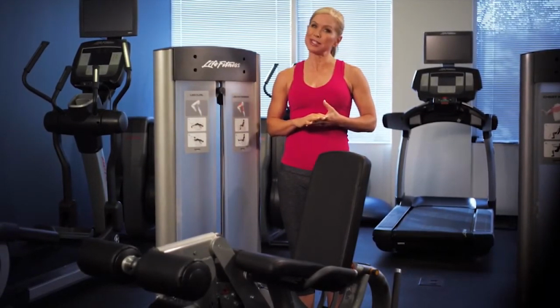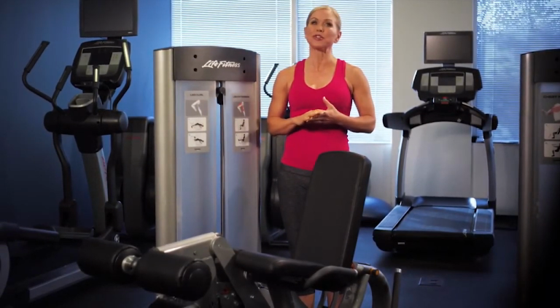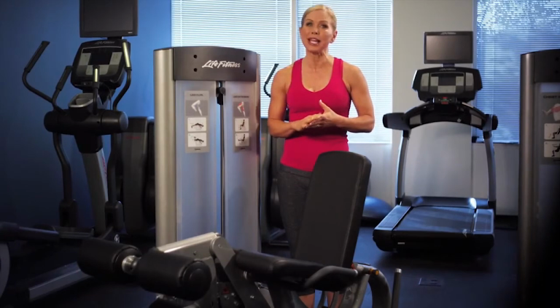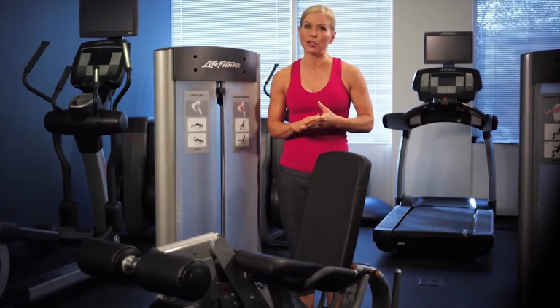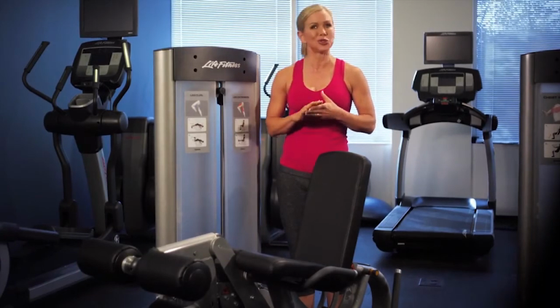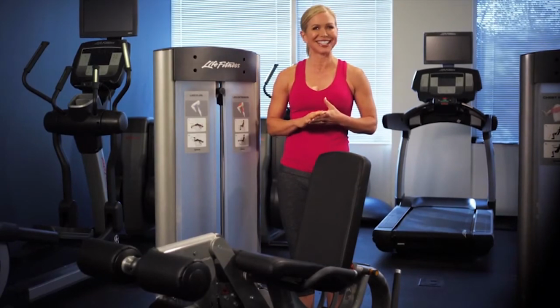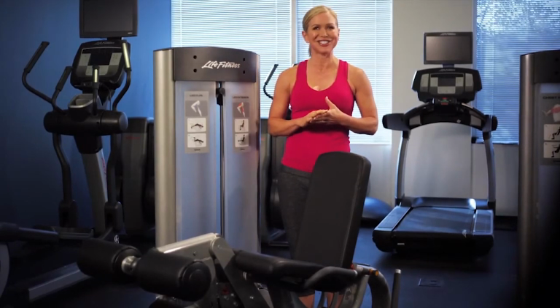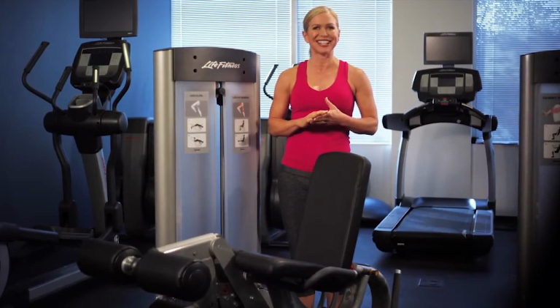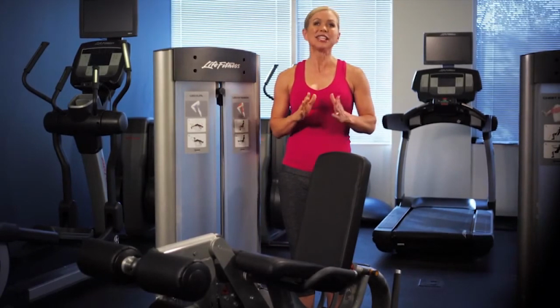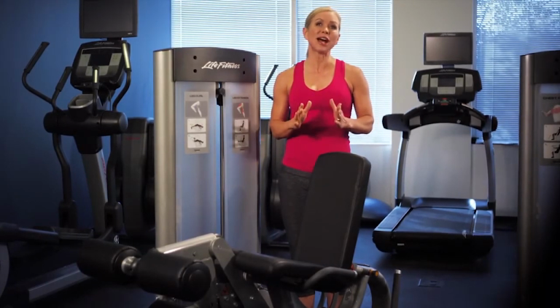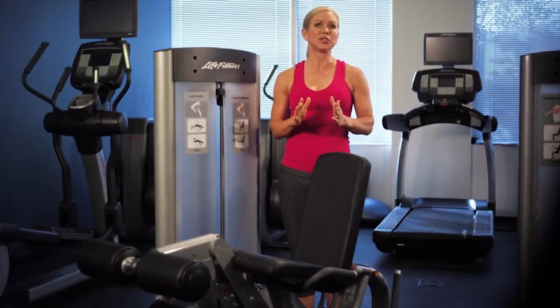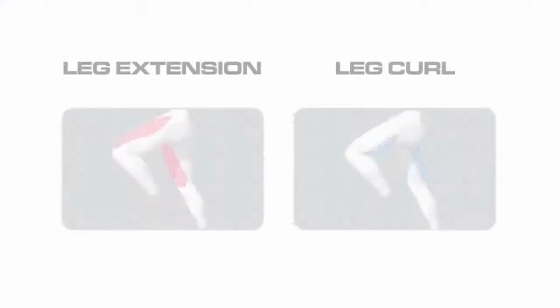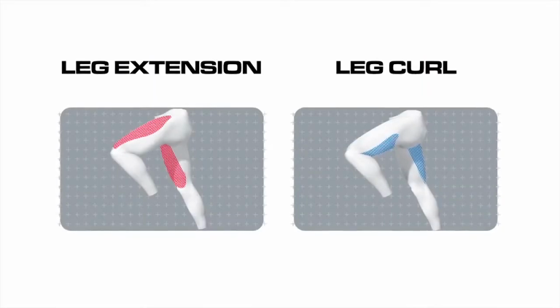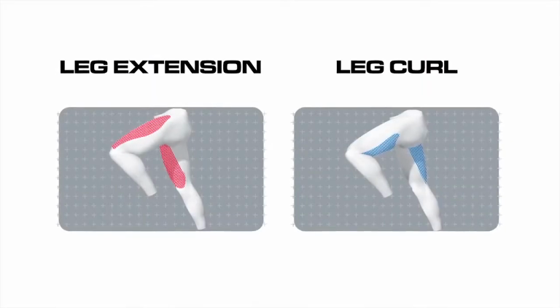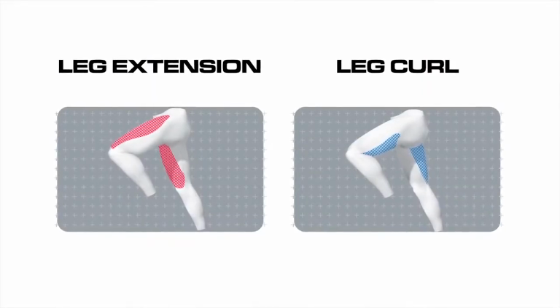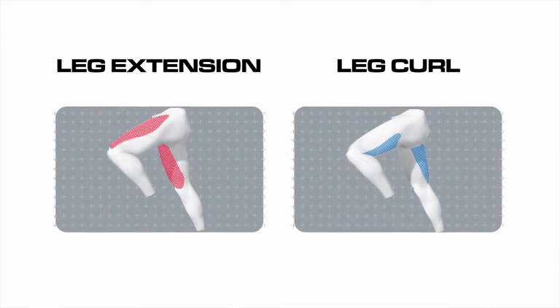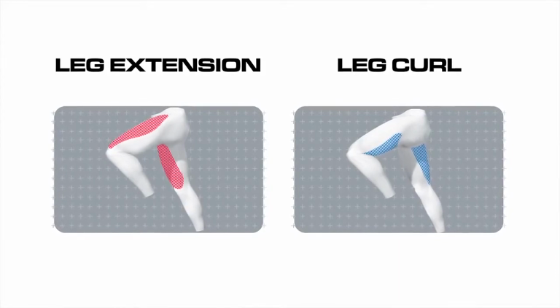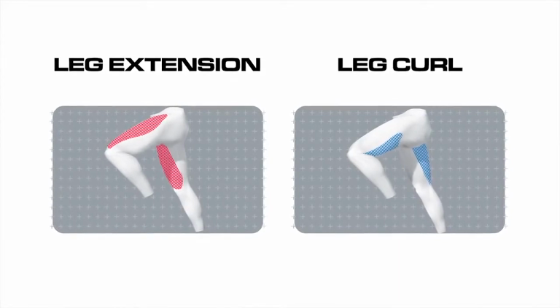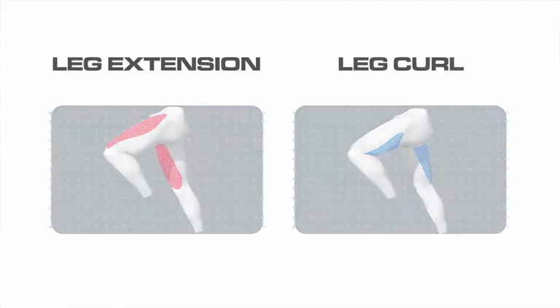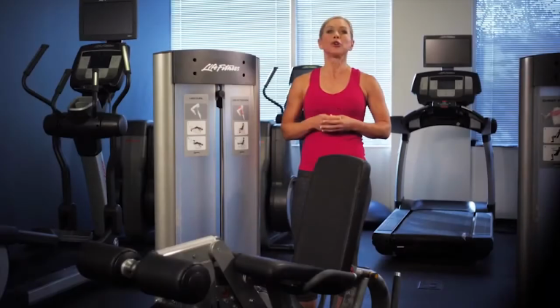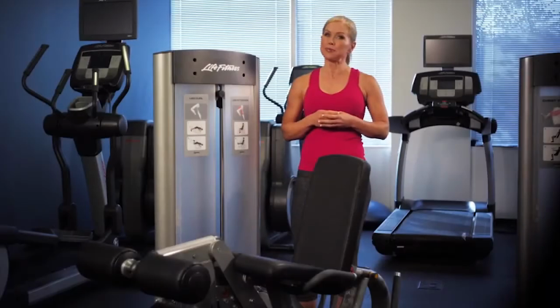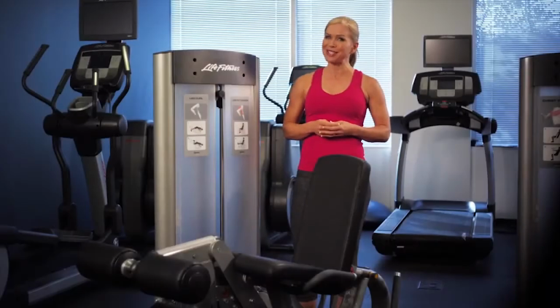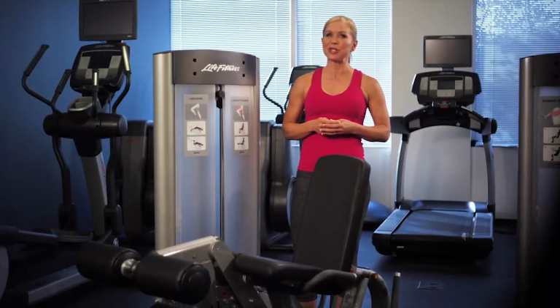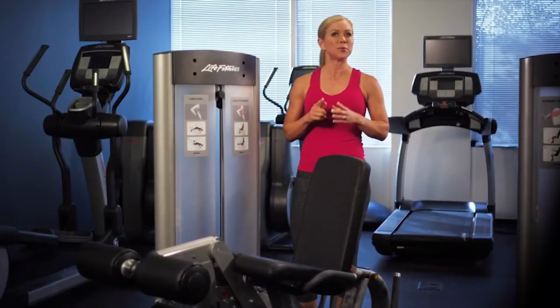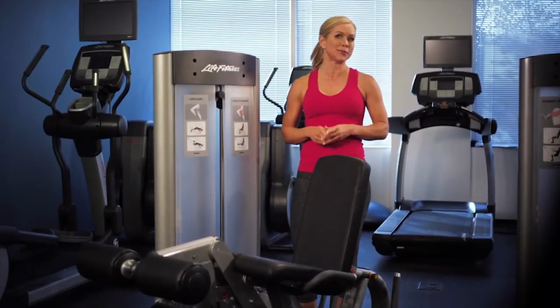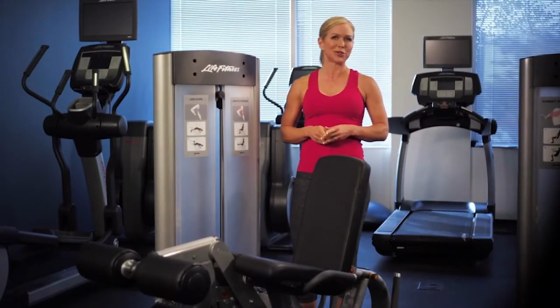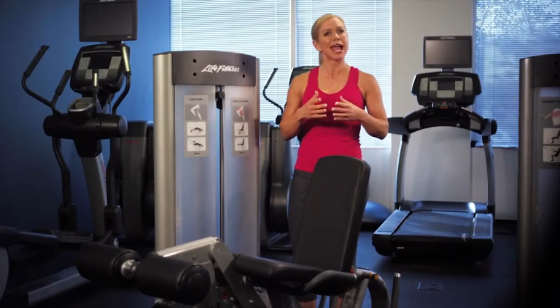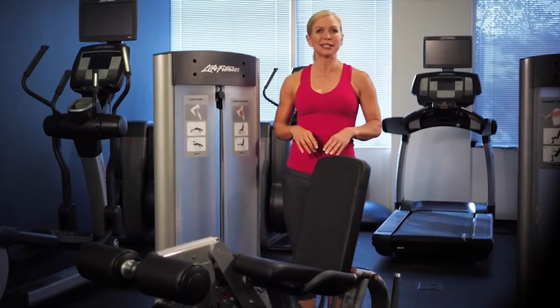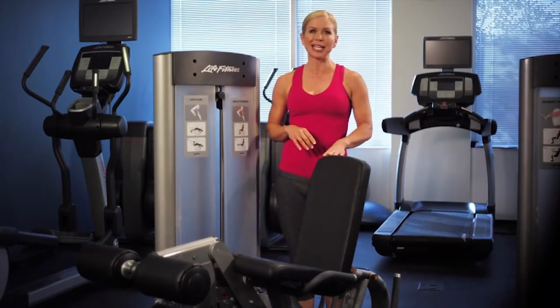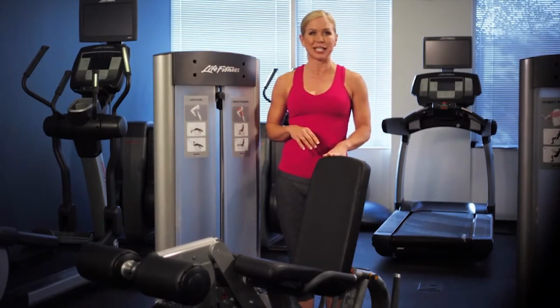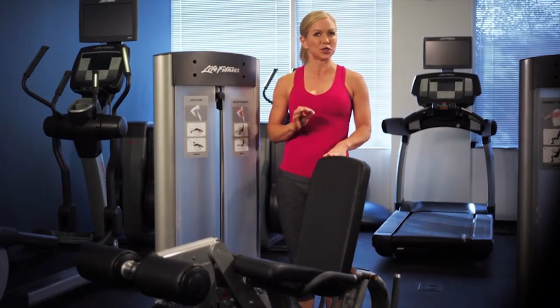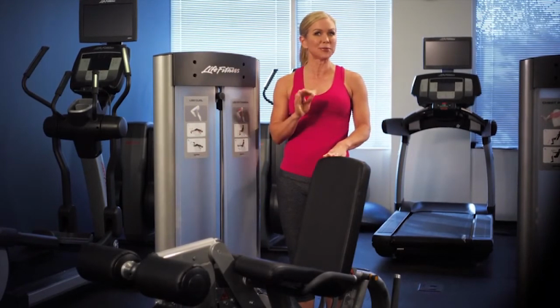This allows you to strengthen both your quads and your hamstrings on the same machine, creating balance between the two opposing muscle groups and eliminating the need for two separate machines to perform the movements.